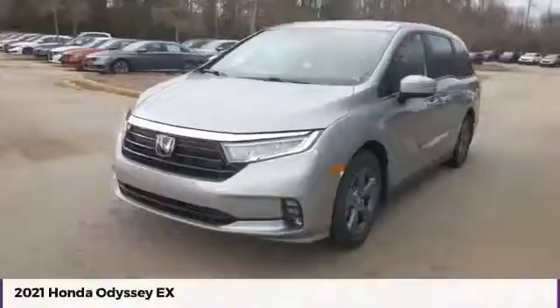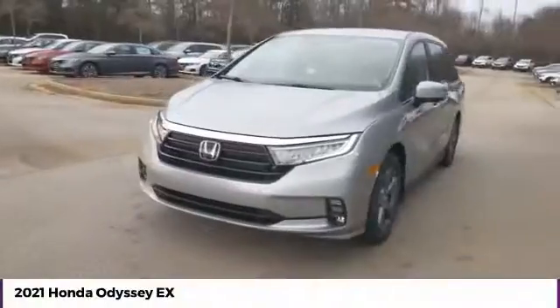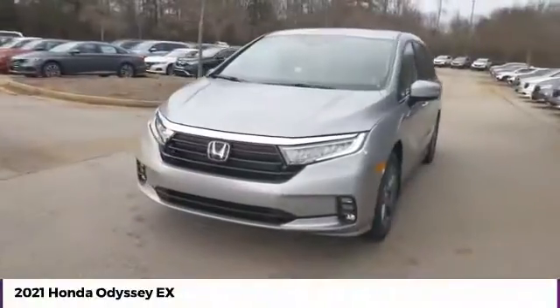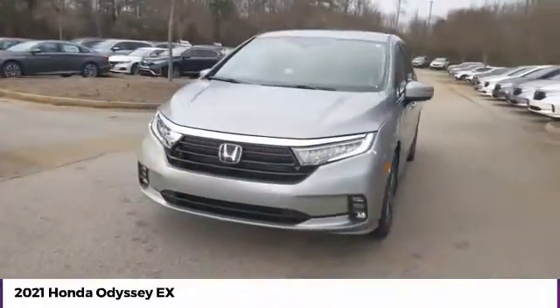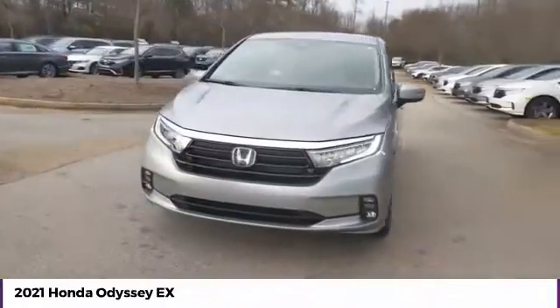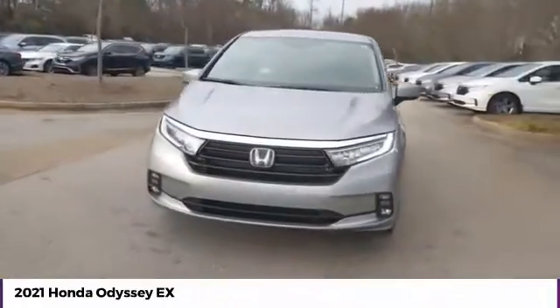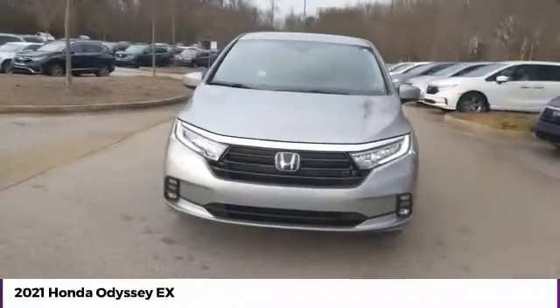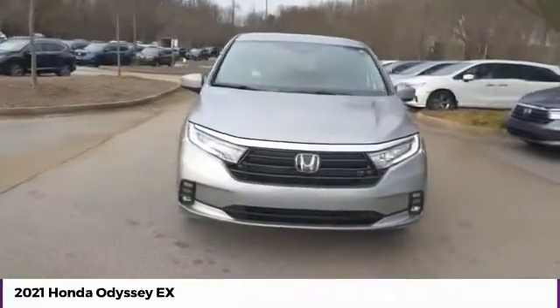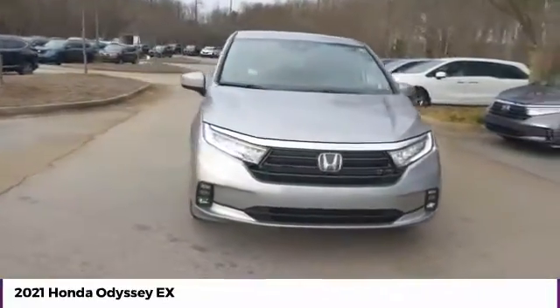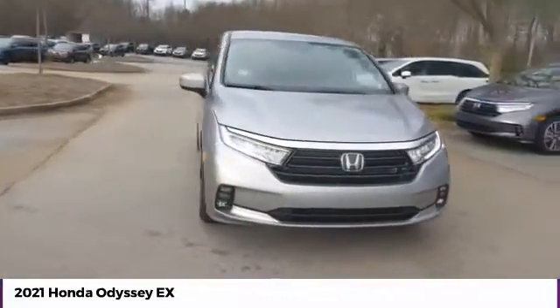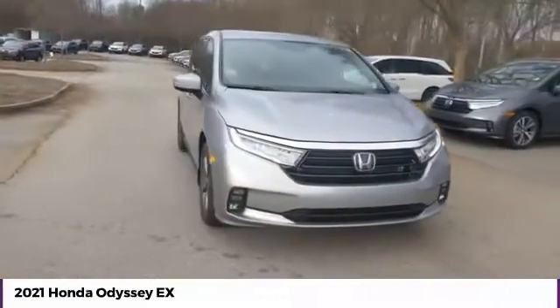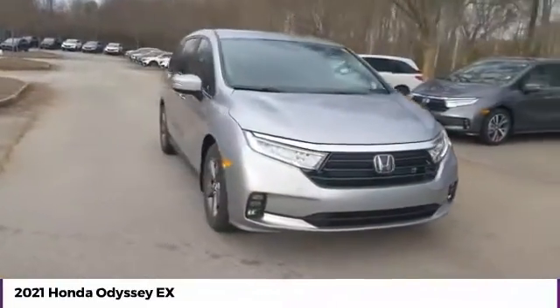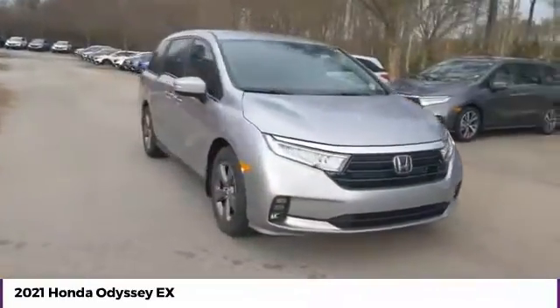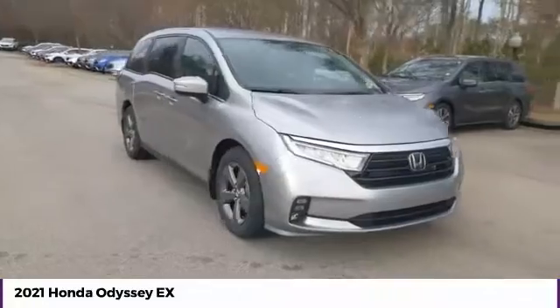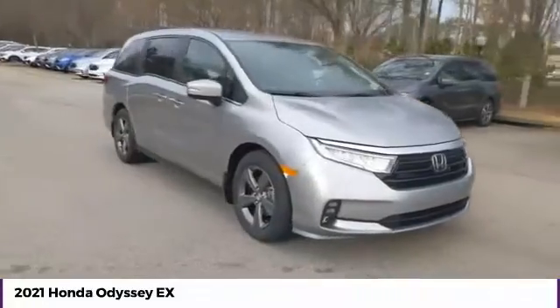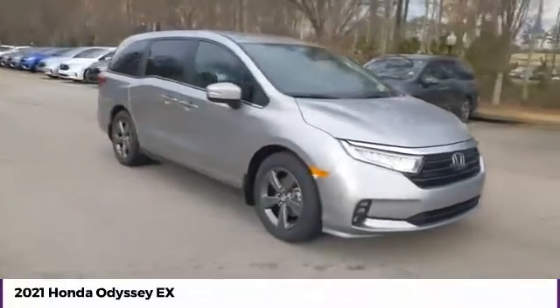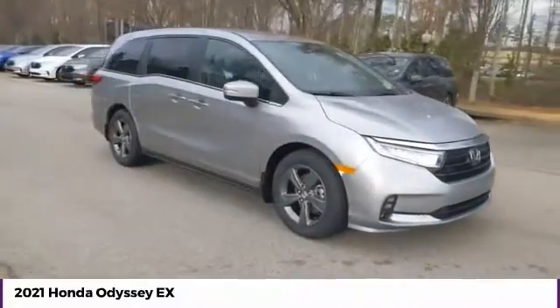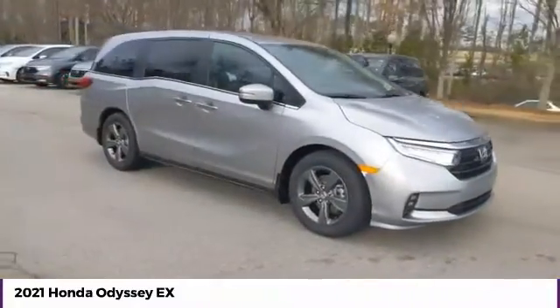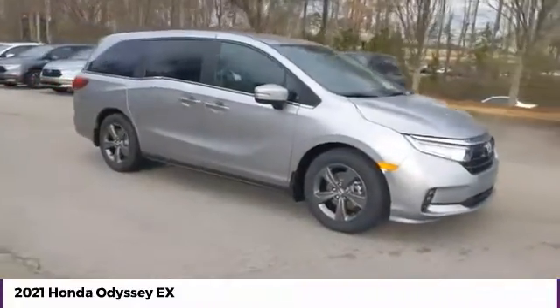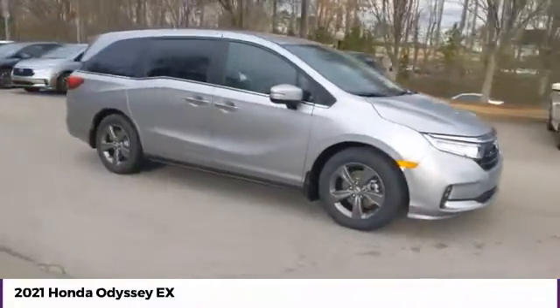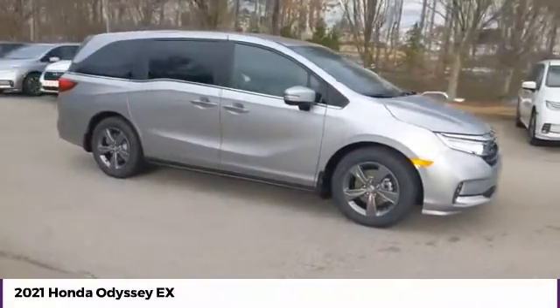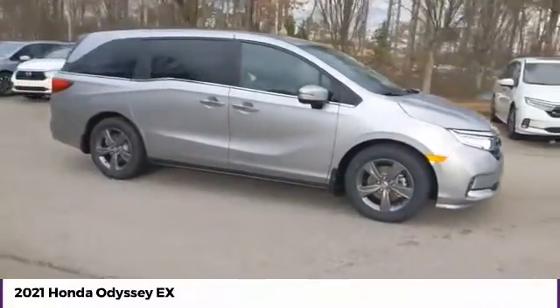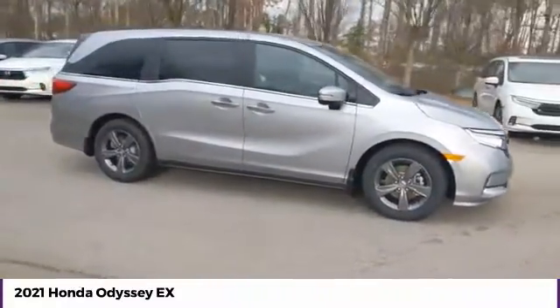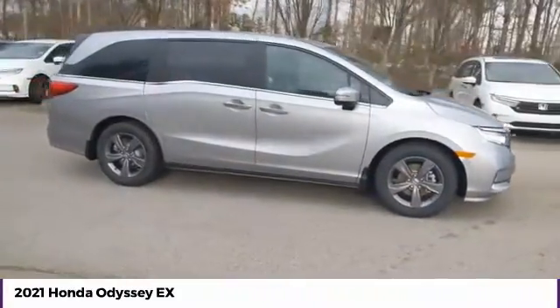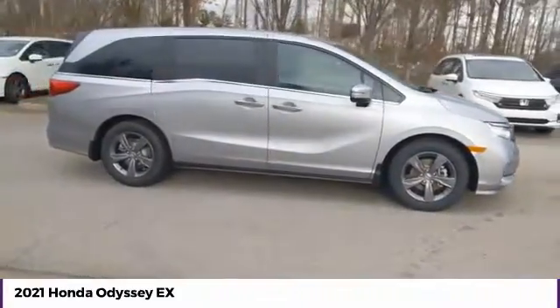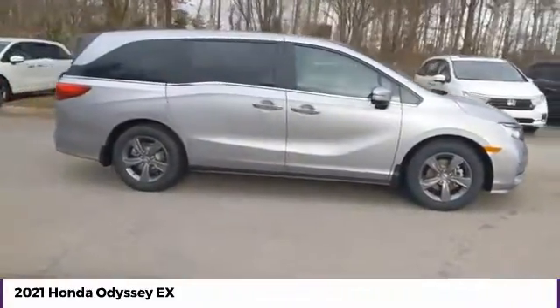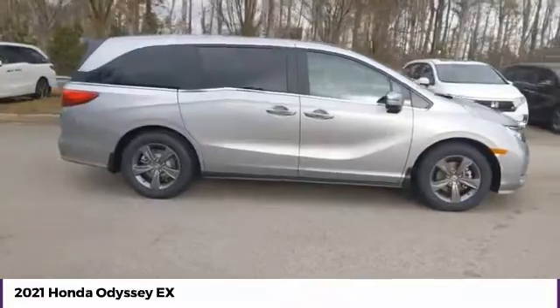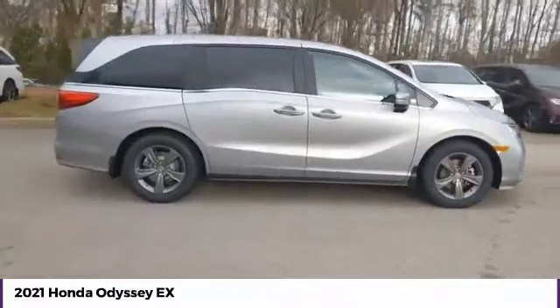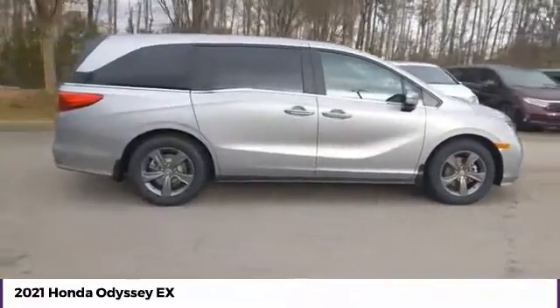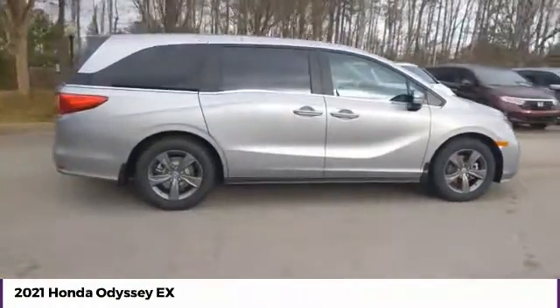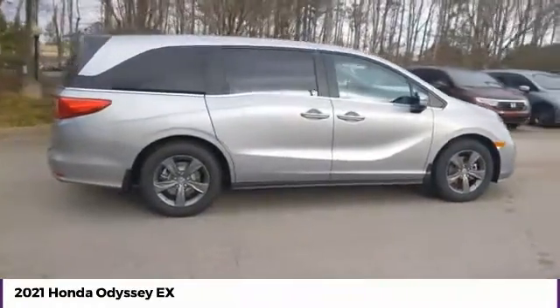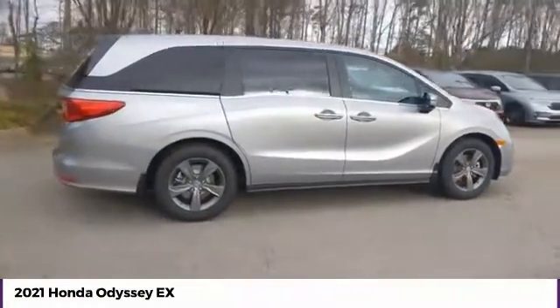Come test drive the 2021 Odyssey. The Honda Odyssey is a showcase of distinguished style, captivating technology, and advanced safety features. A must for all families.